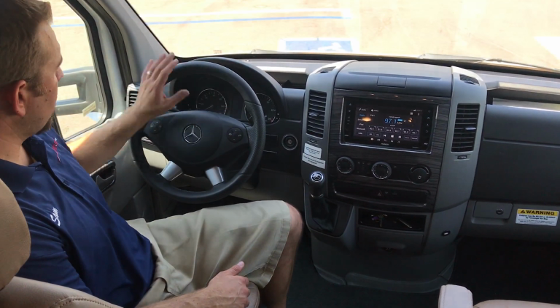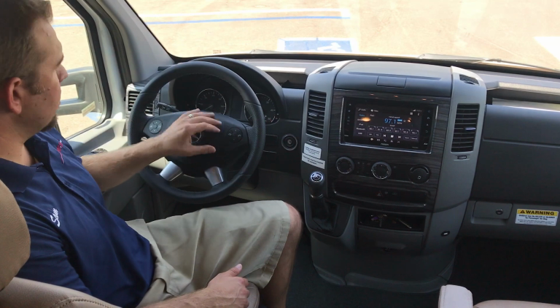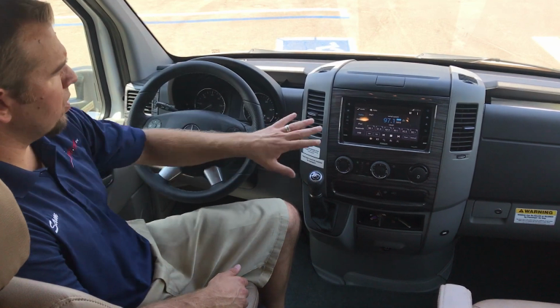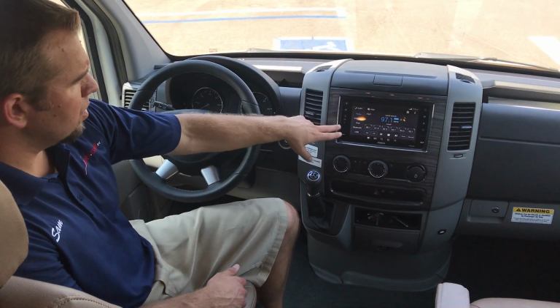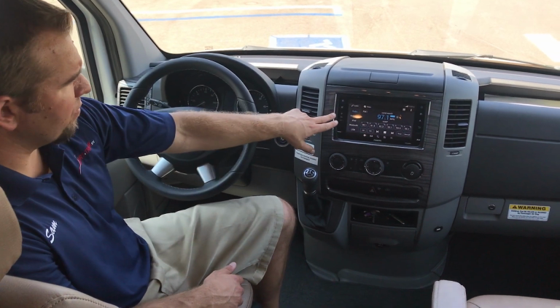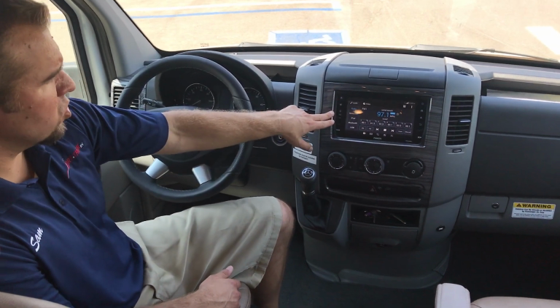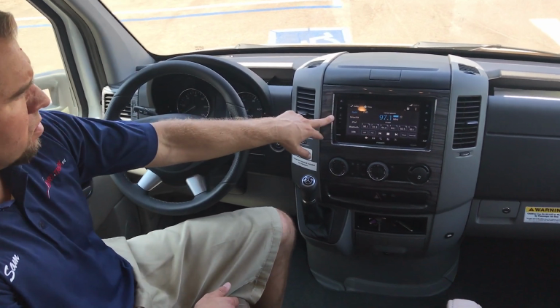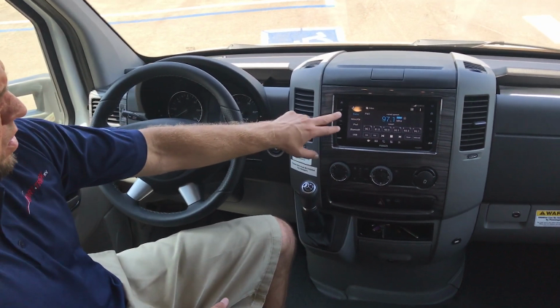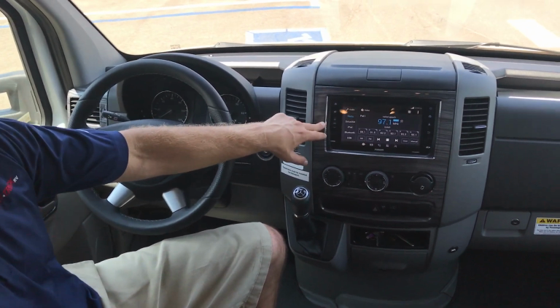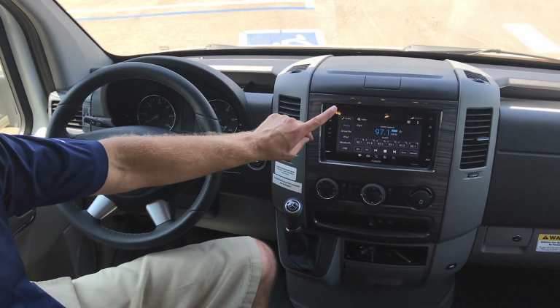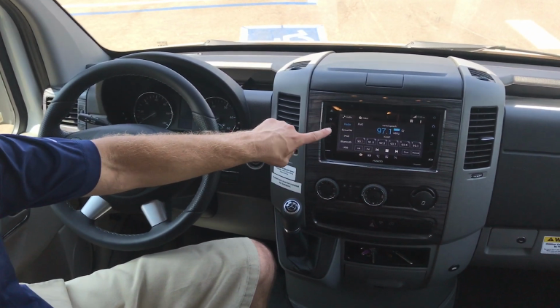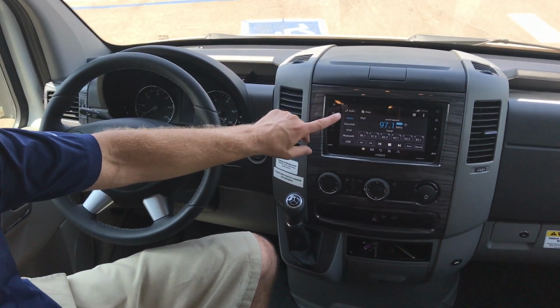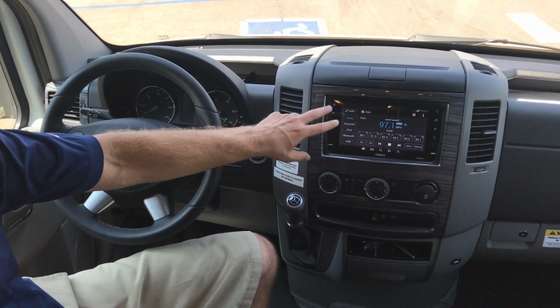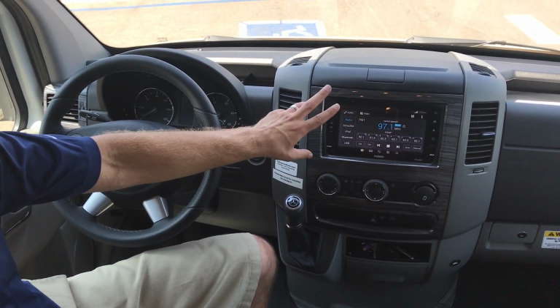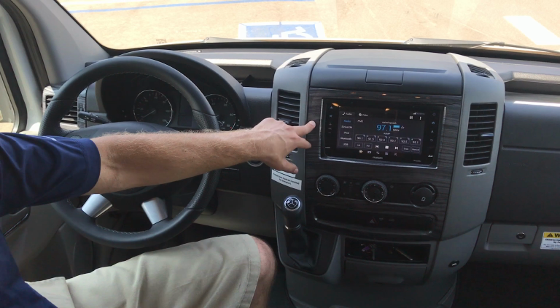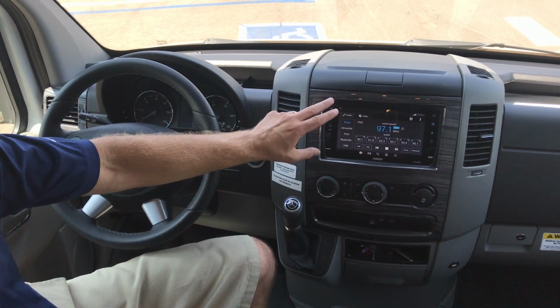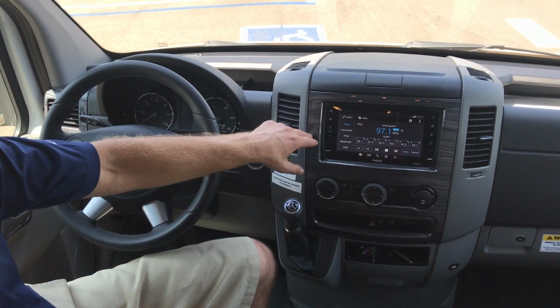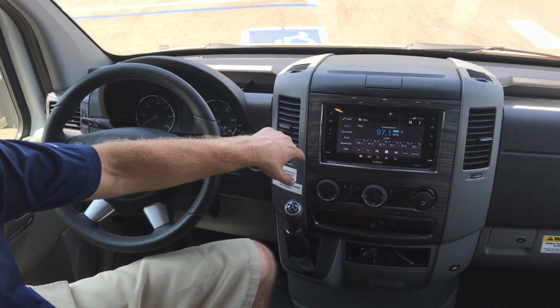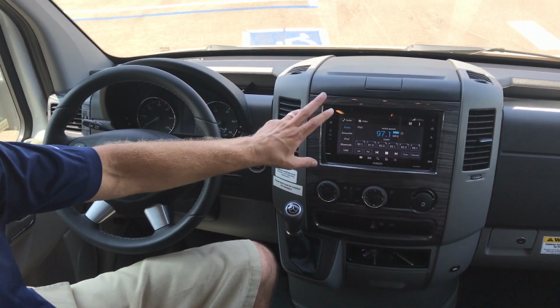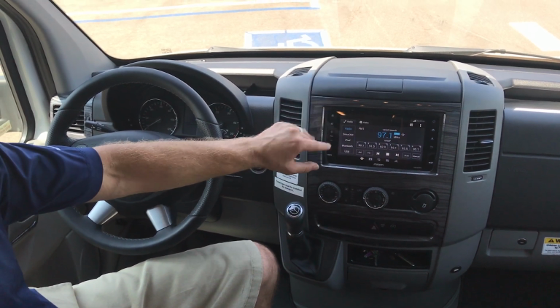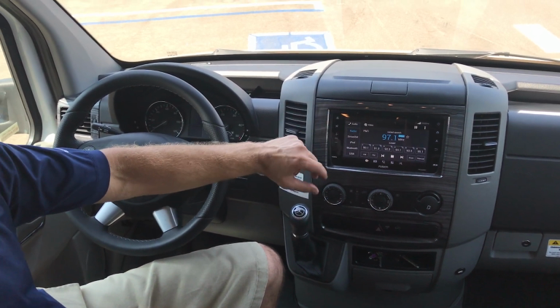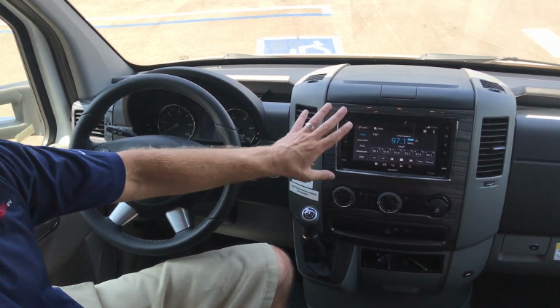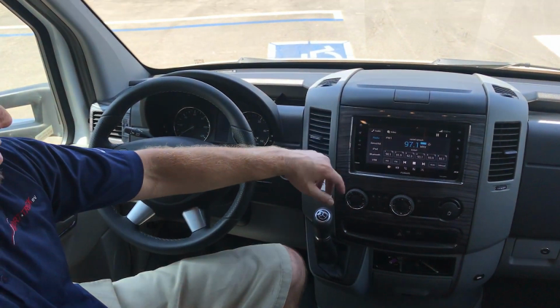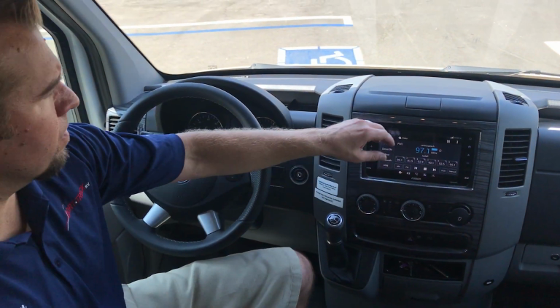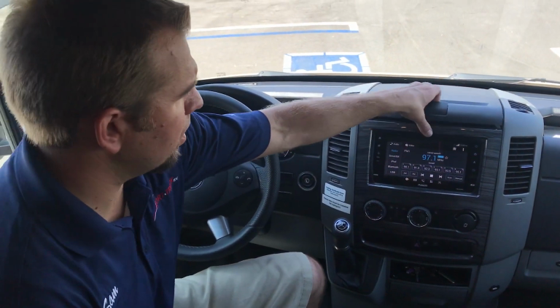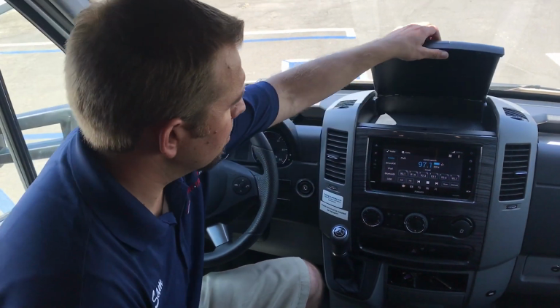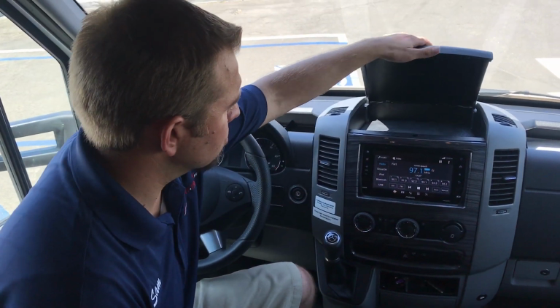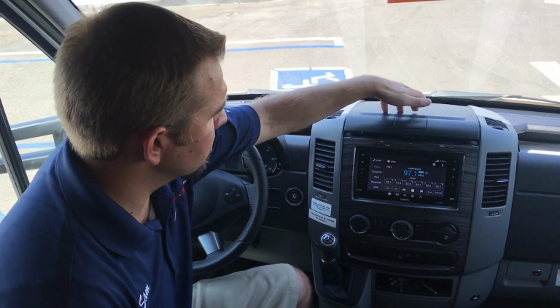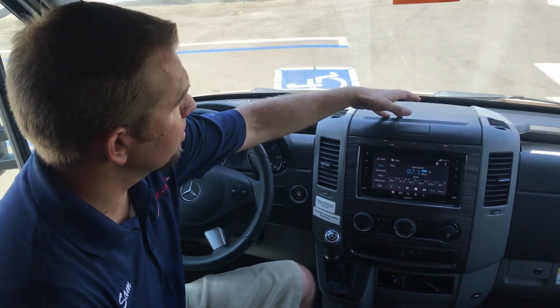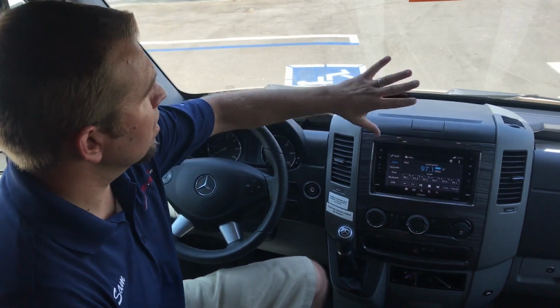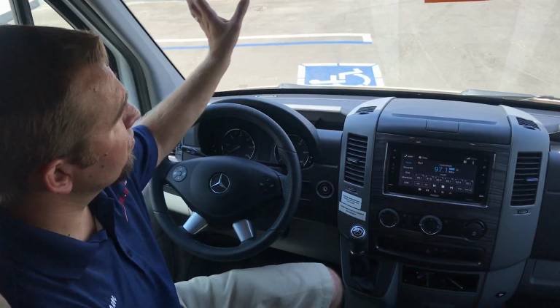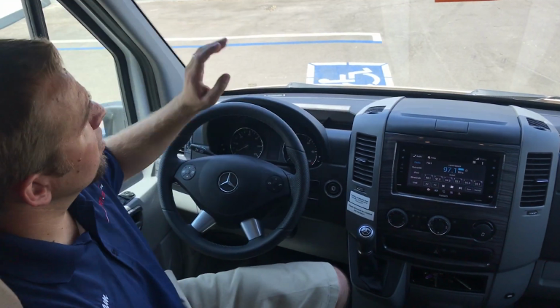Smart wheel you have here. You have your Fusion system here, backup camera, side cameras, navigation, Bluetooth, XM radio — you name it, it's got it. Great visibility as well.